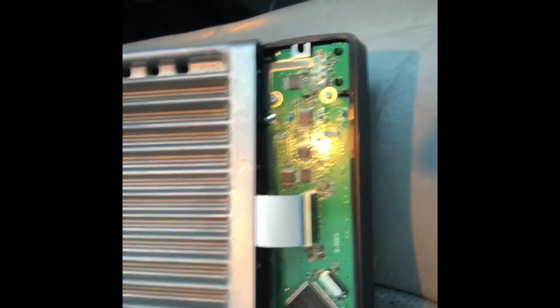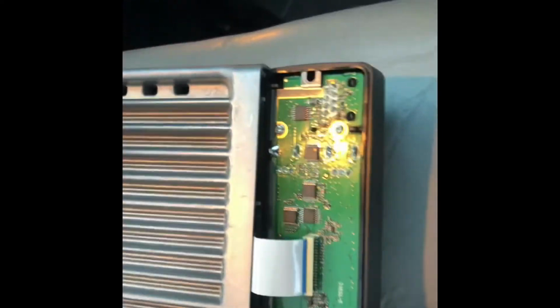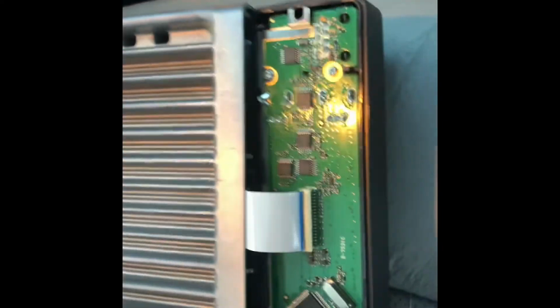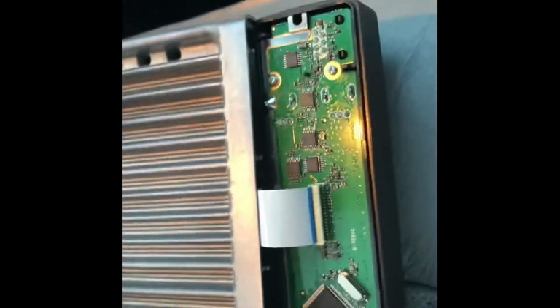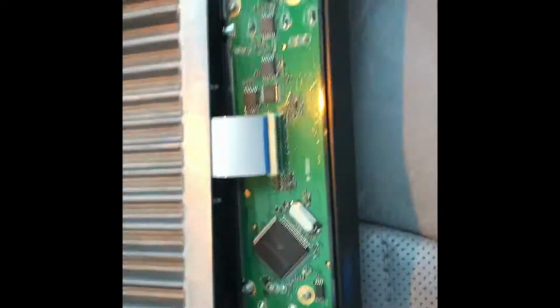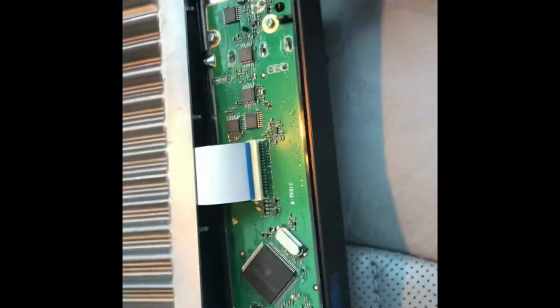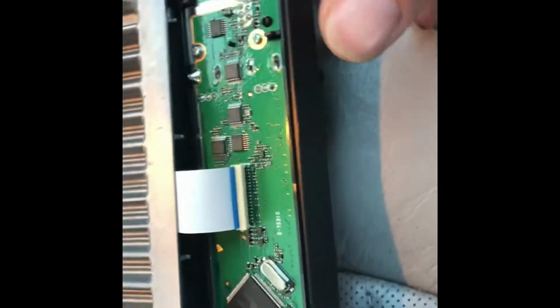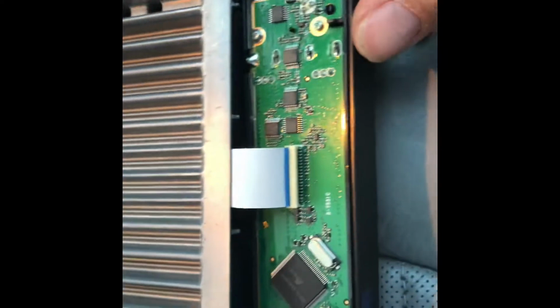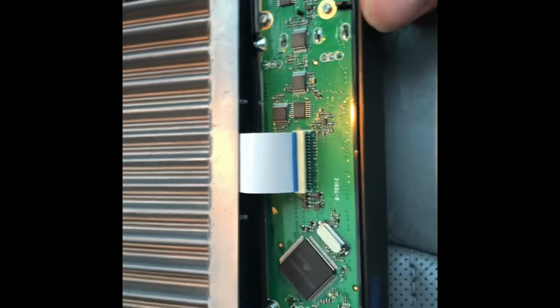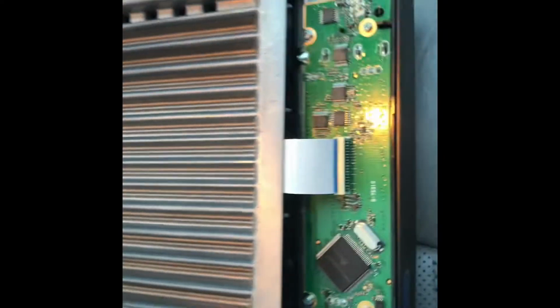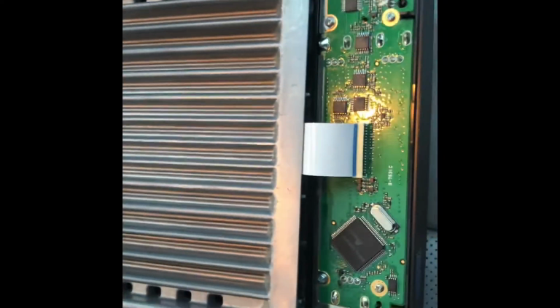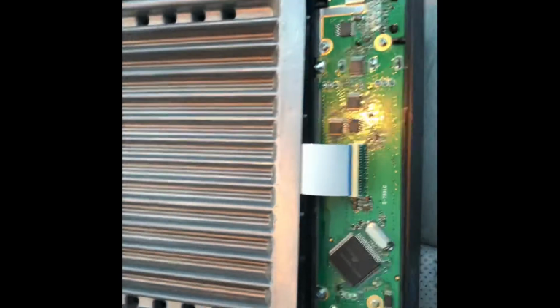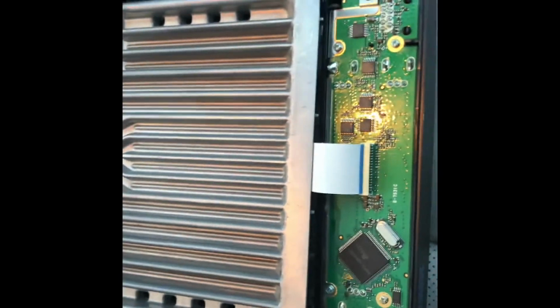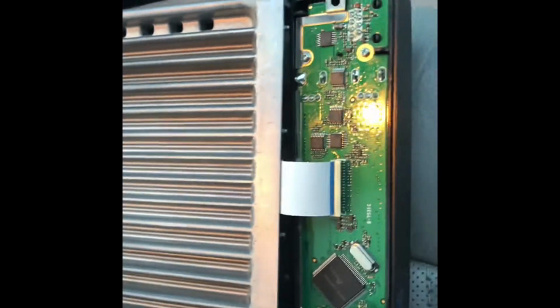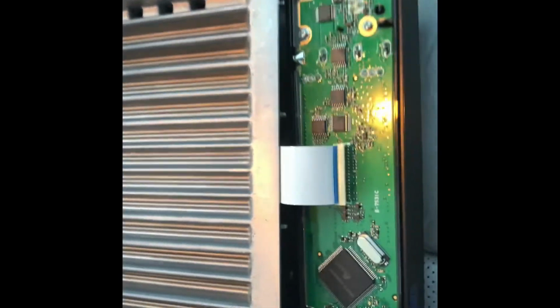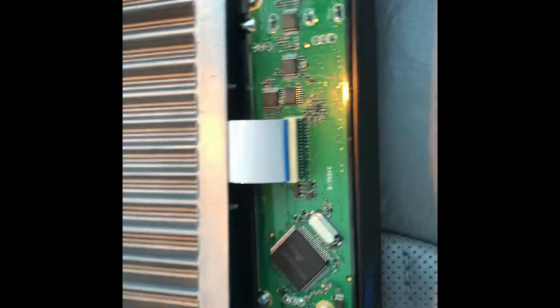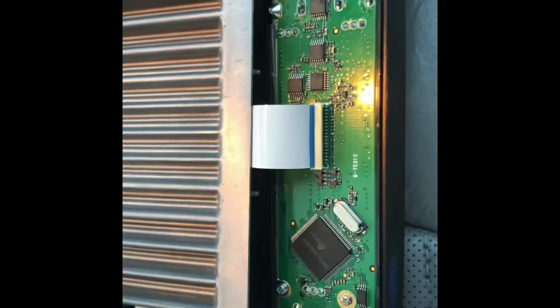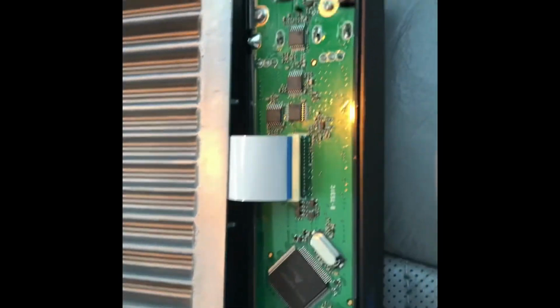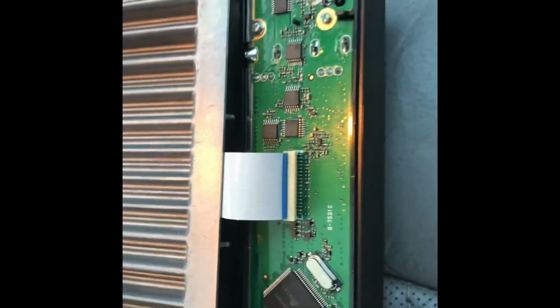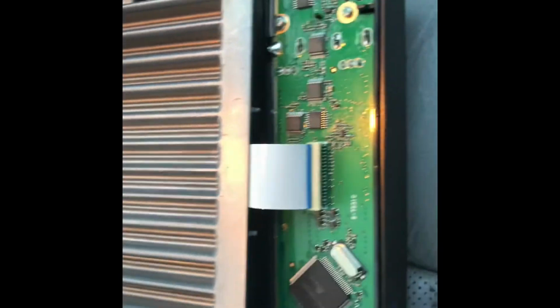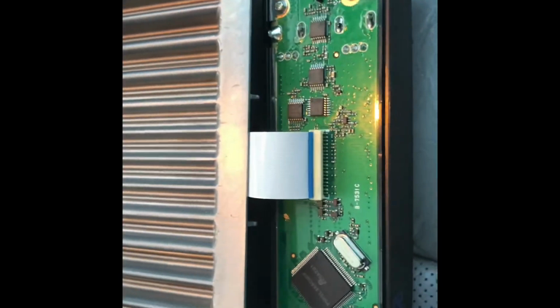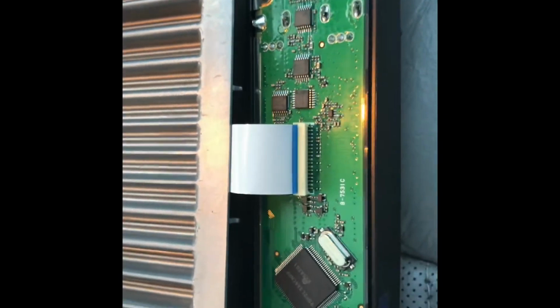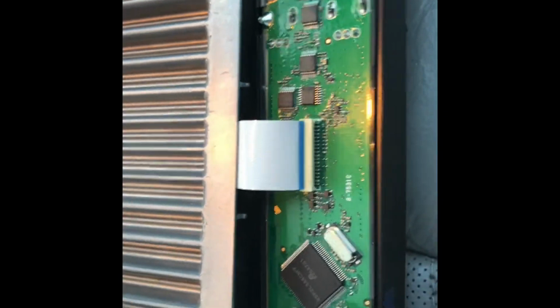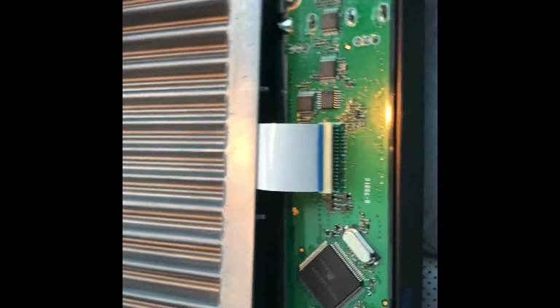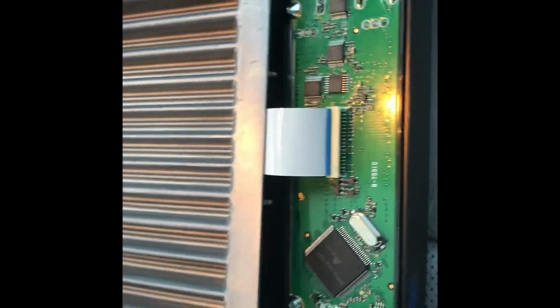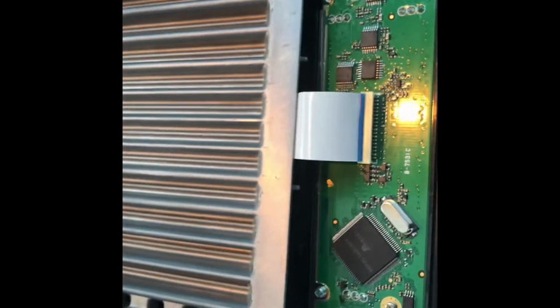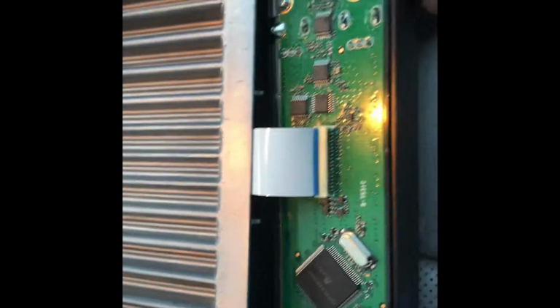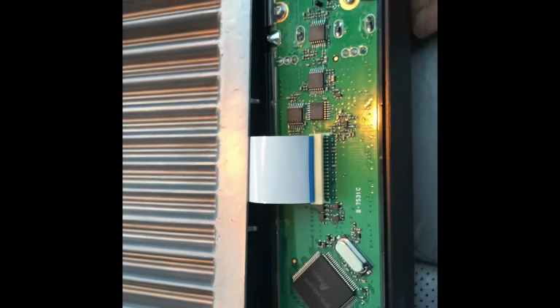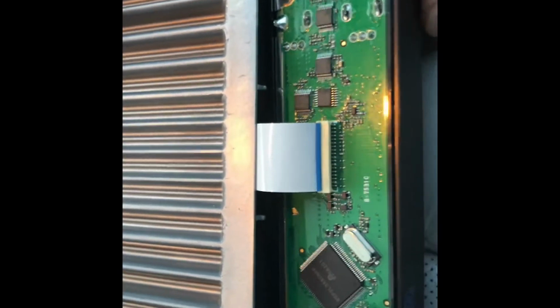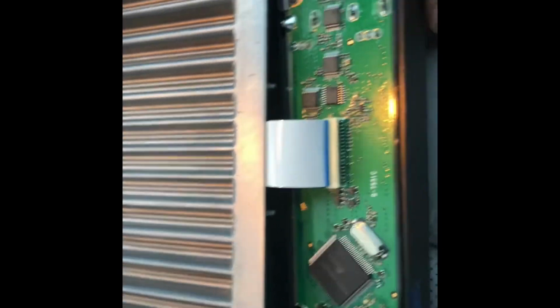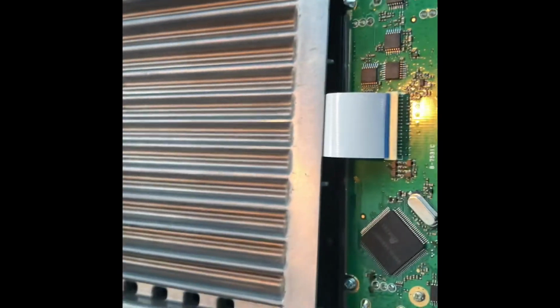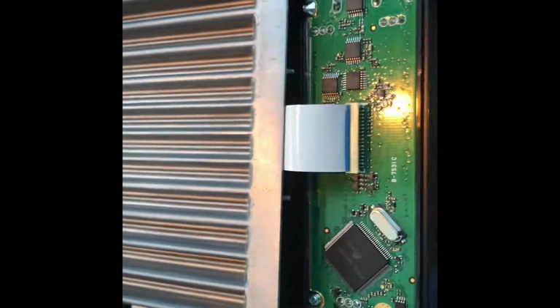Okay, so this is the MARS mod. There's another video on the internet — that's kind of where I learned how to do it — but the focus was really bad and it was really shaky, and there were a couple things that weren't really clear on there.